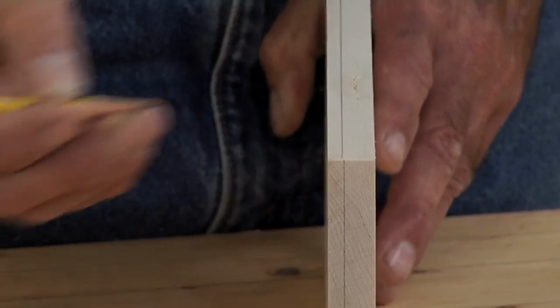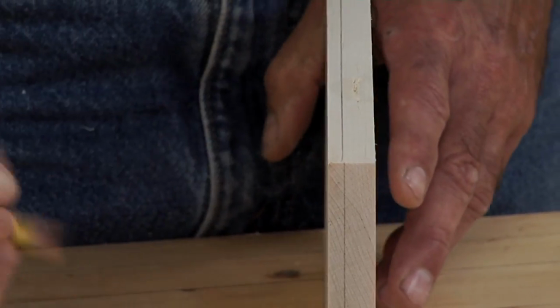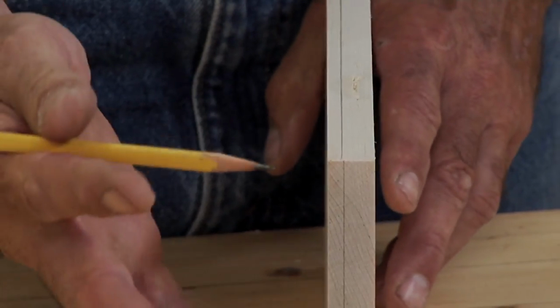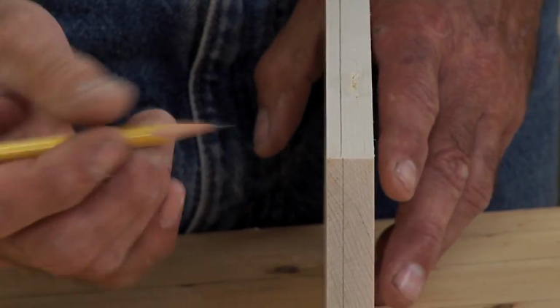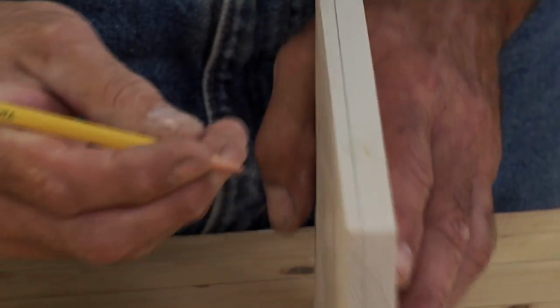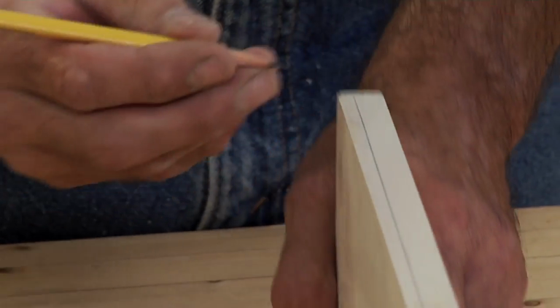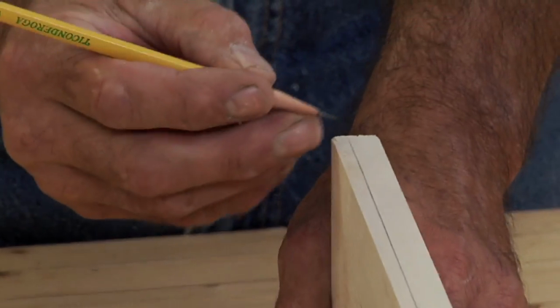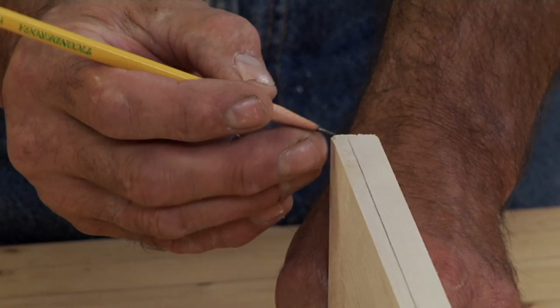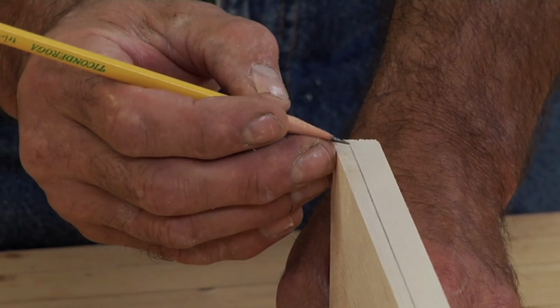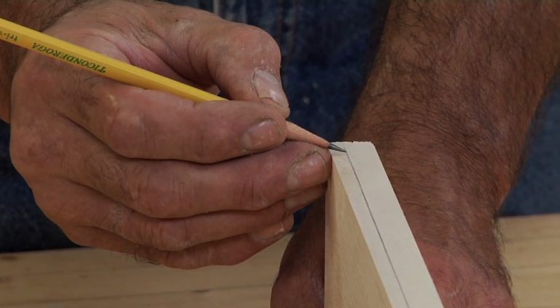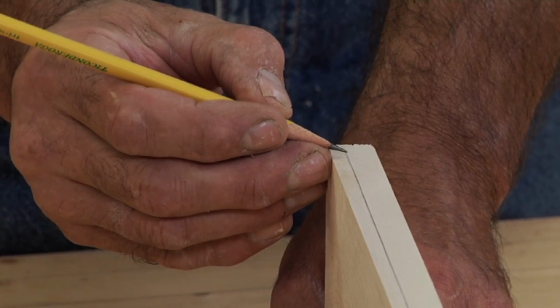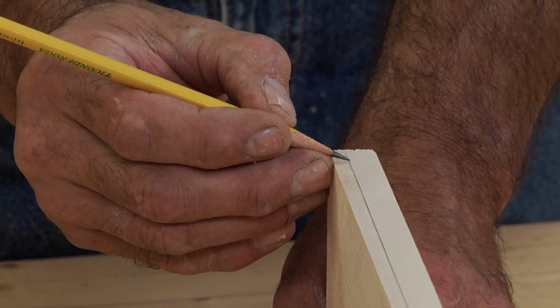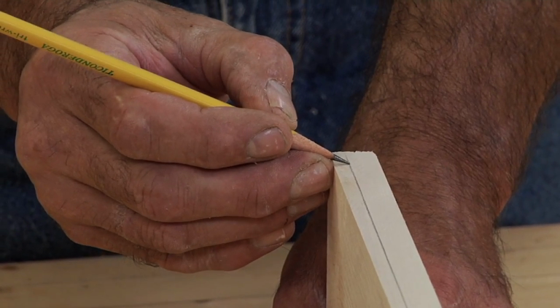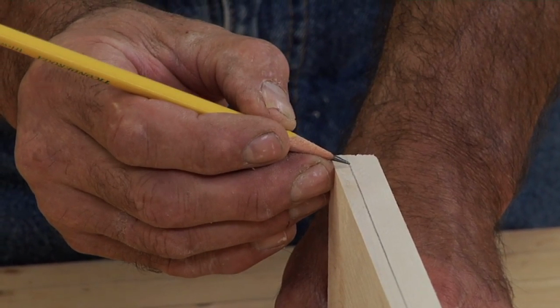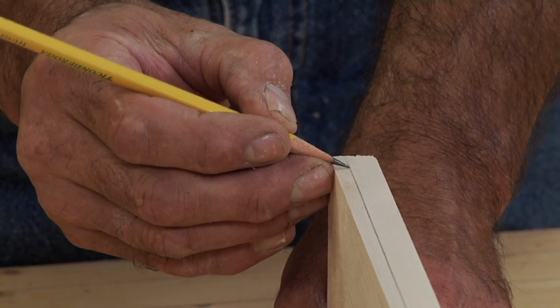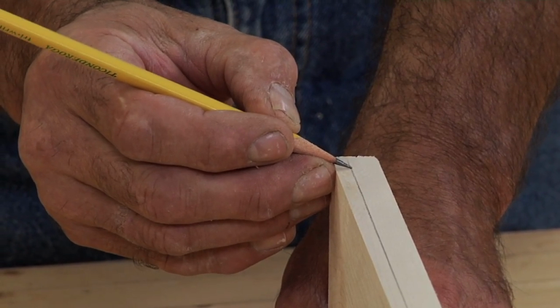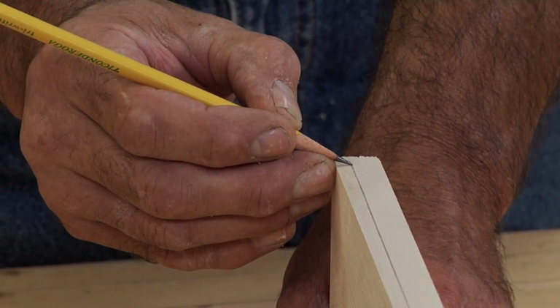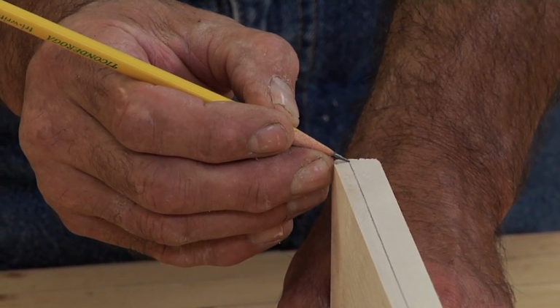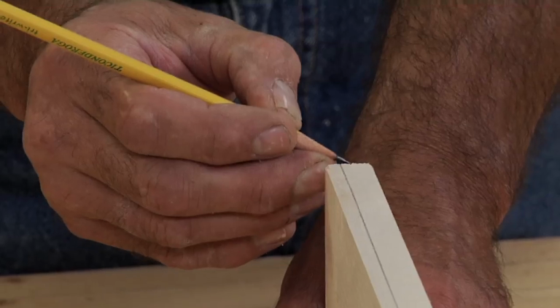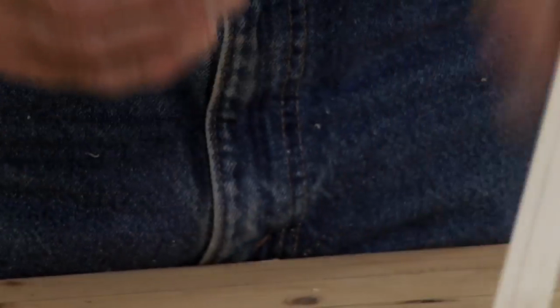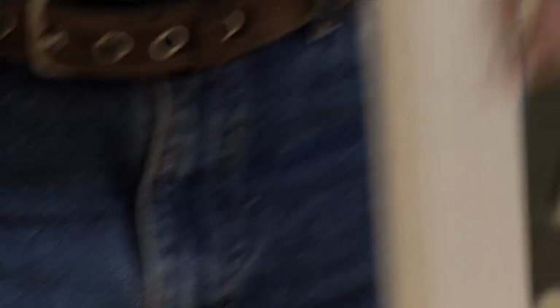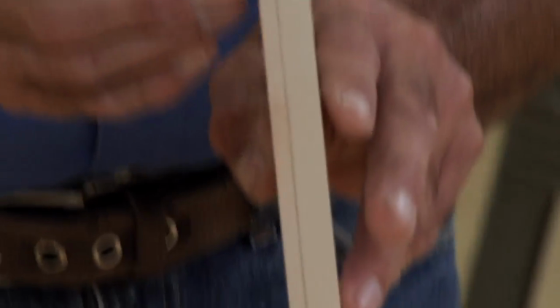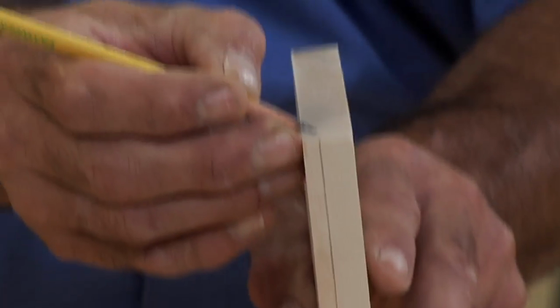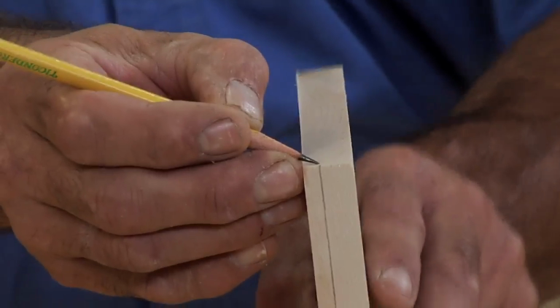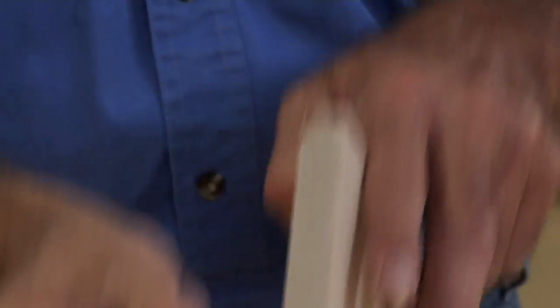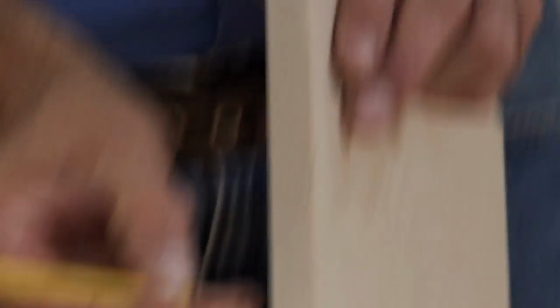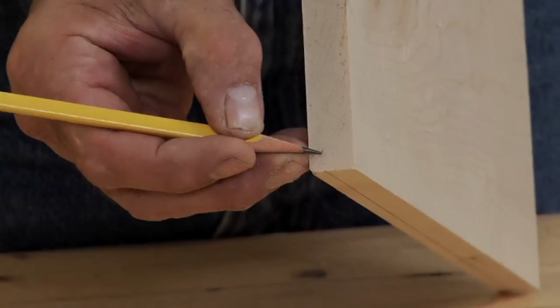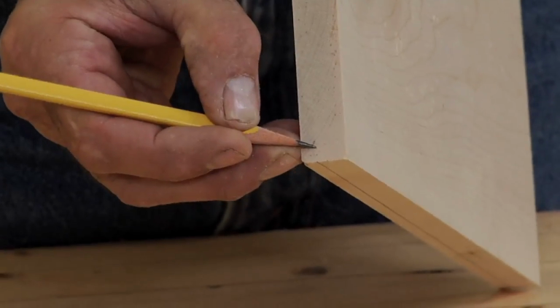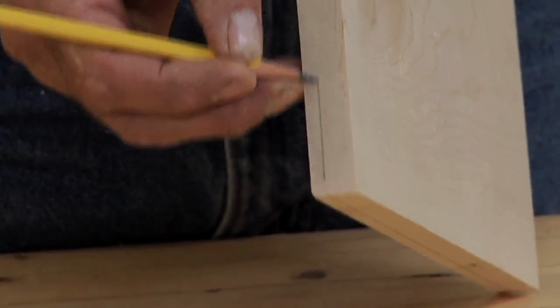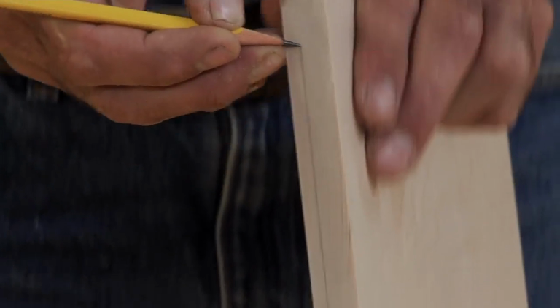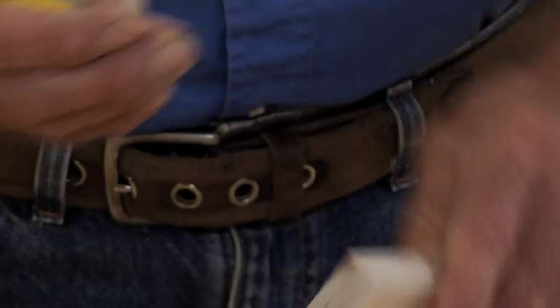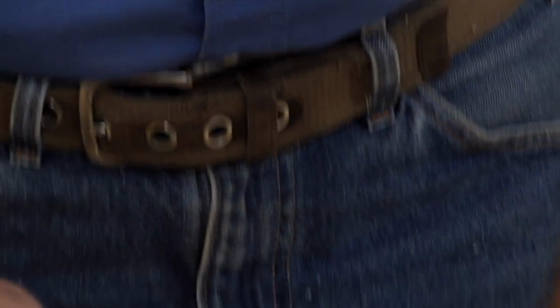If you do lose it — I just gave it up there — you can come back, re-establish at an existing line point, and then continue around the board.